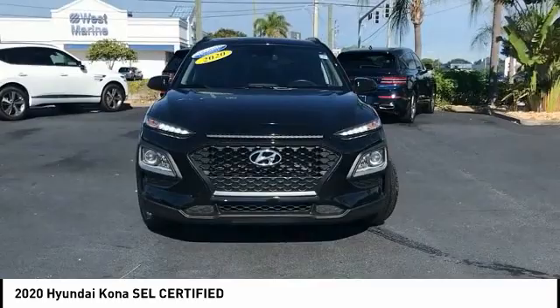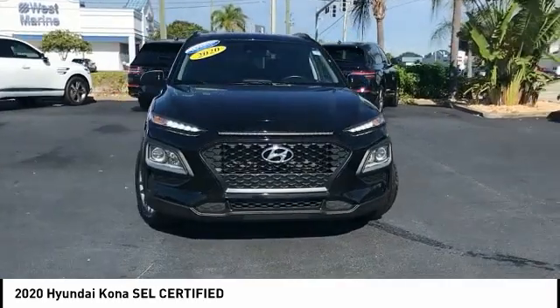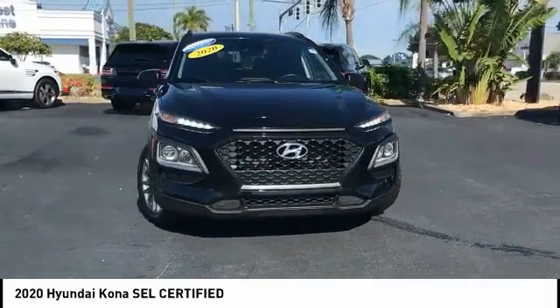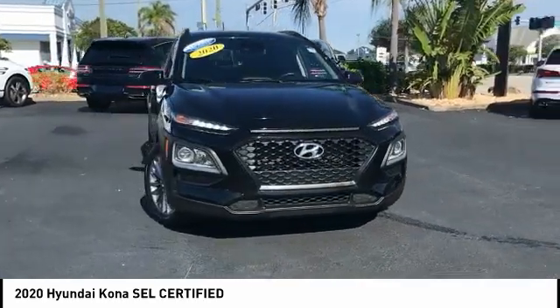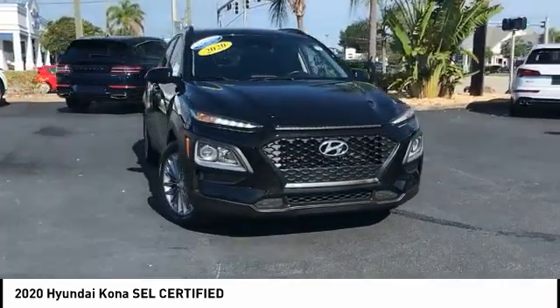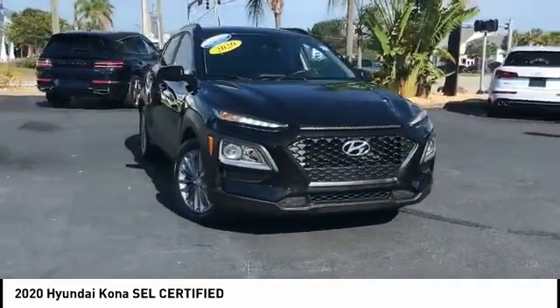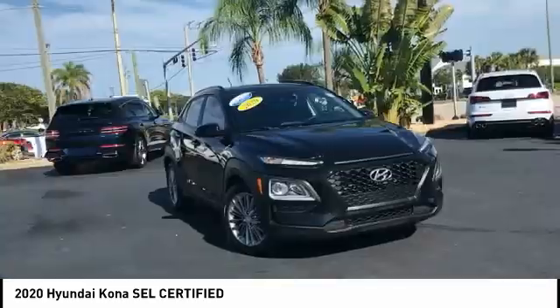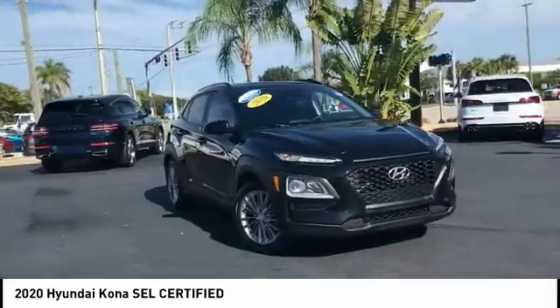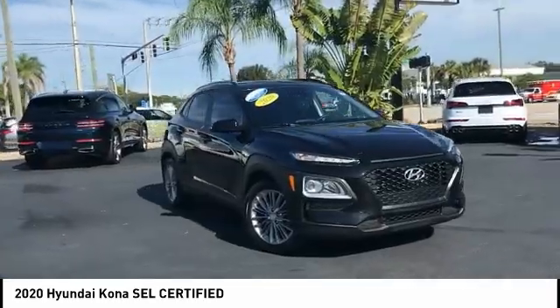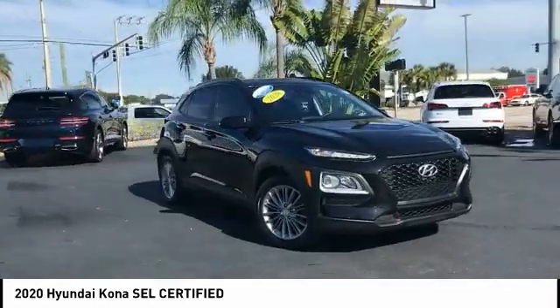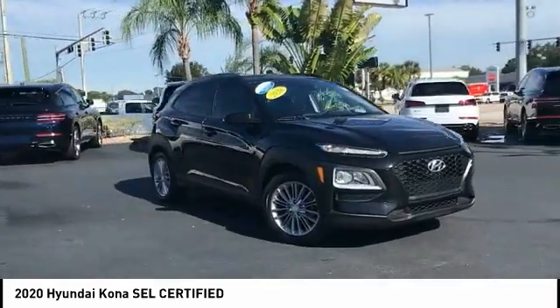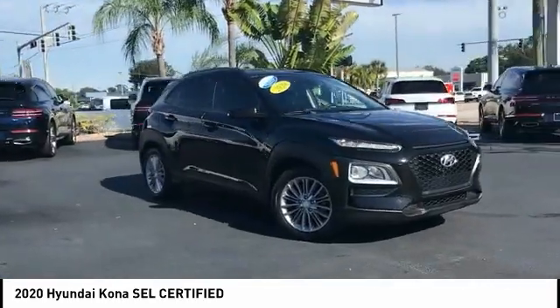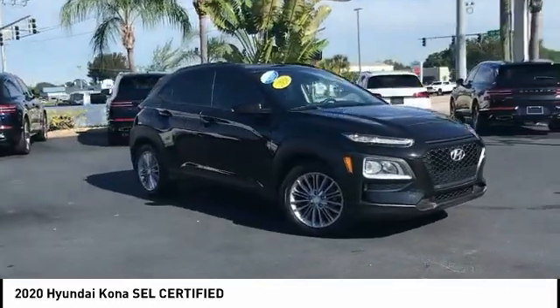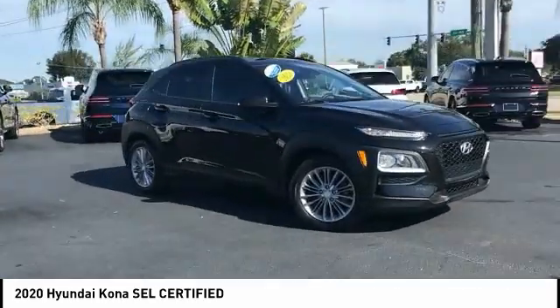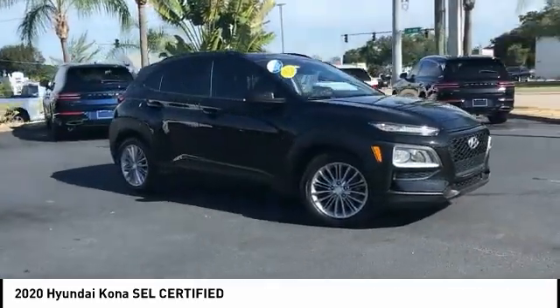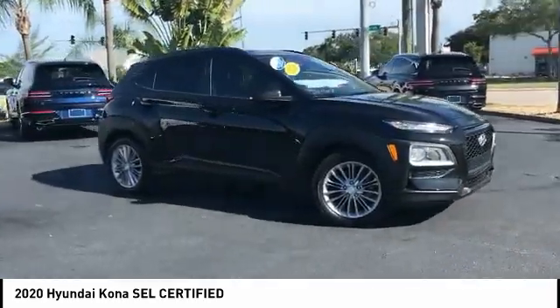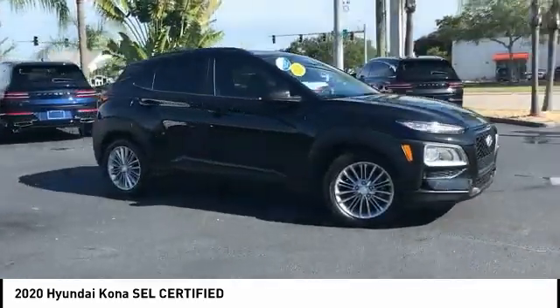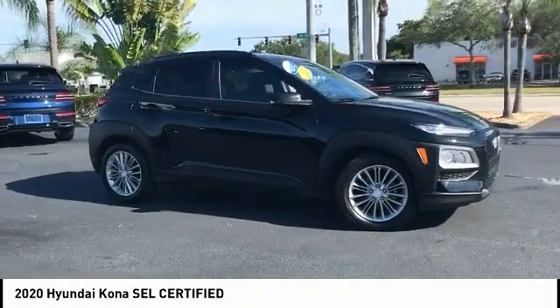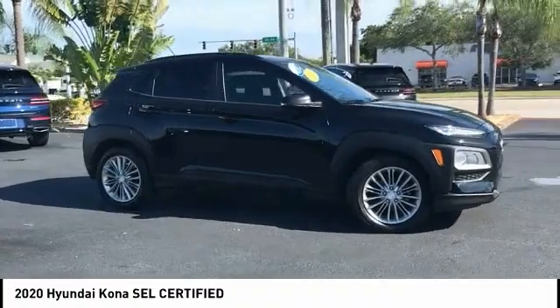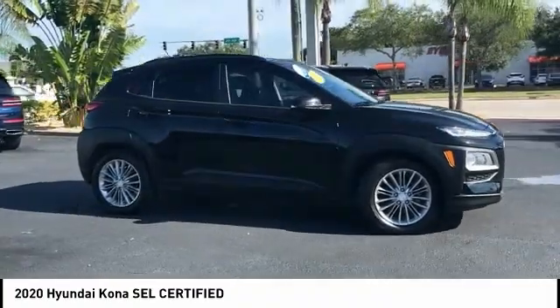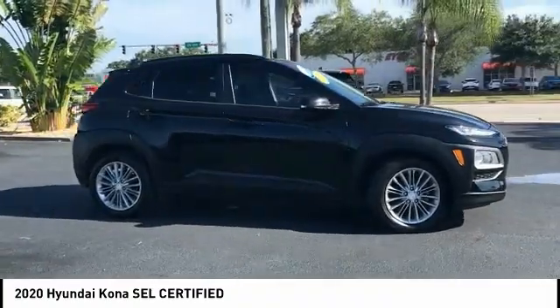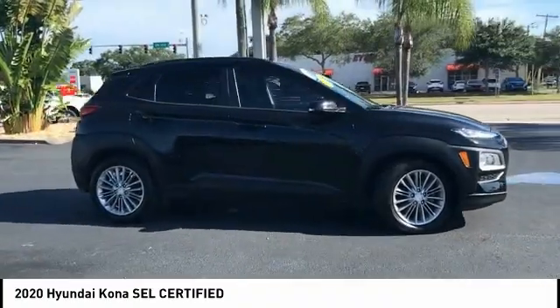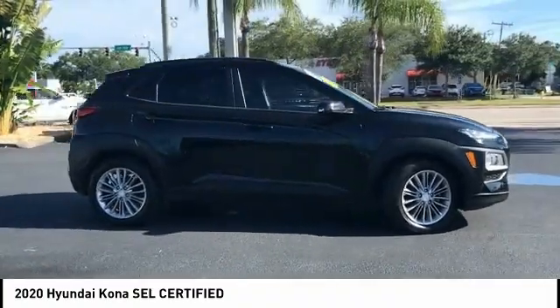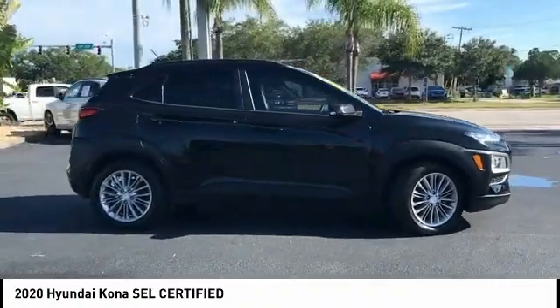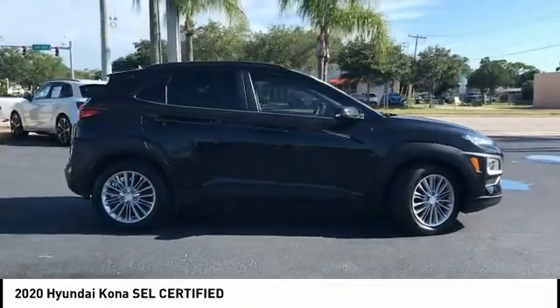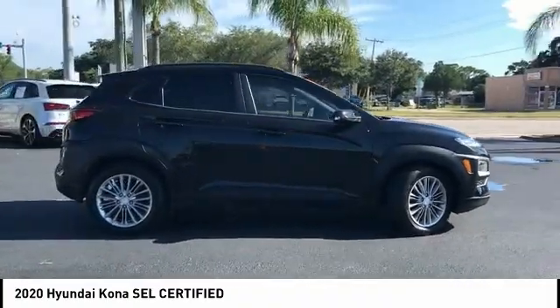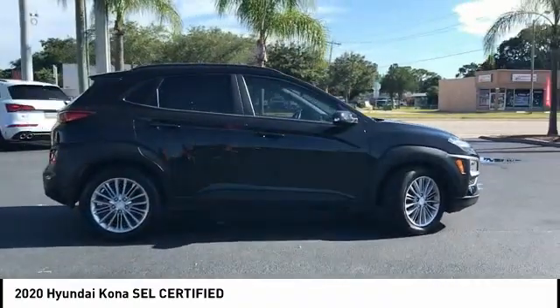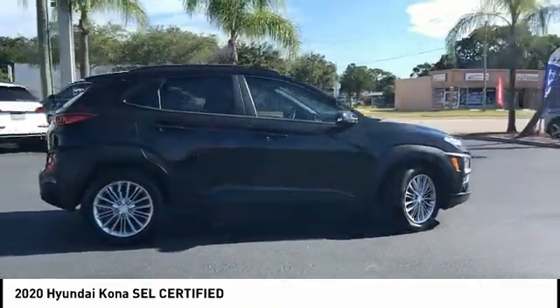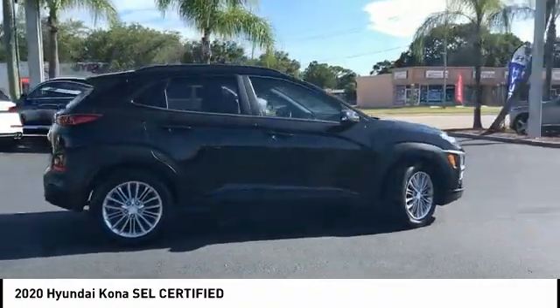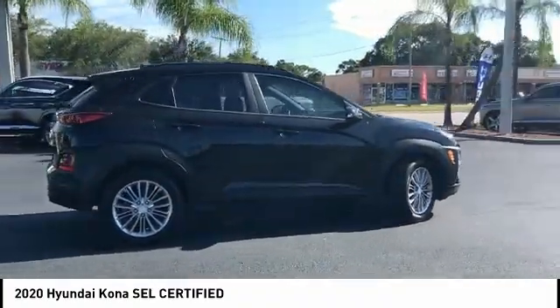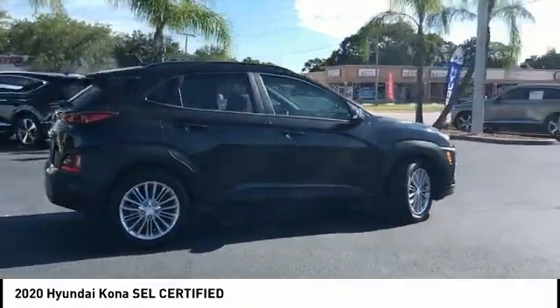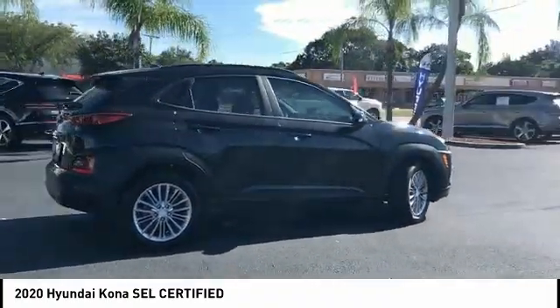Front wheel independent suspension, rear window defroster, rear window wiper. A vehicle like this doesn't come along every day — come in and get it before someone else does.